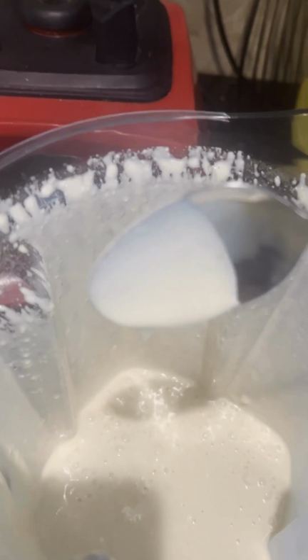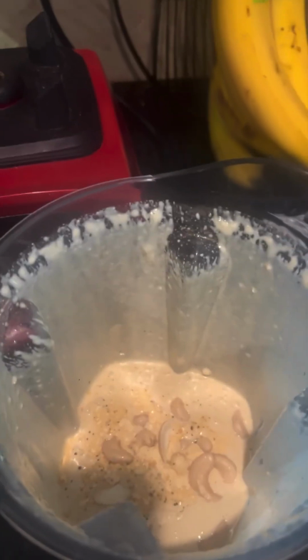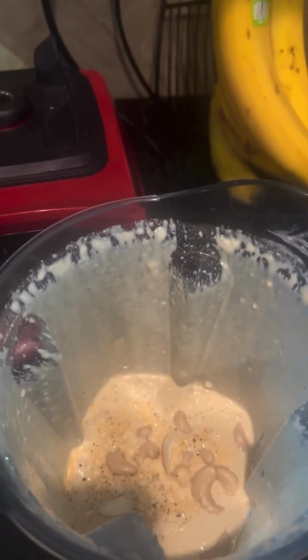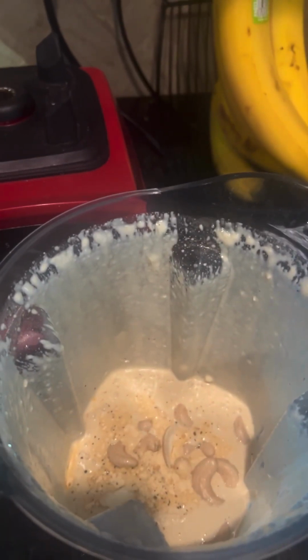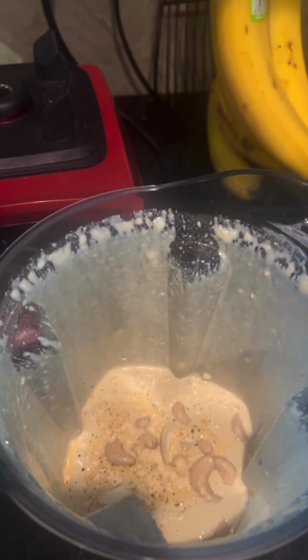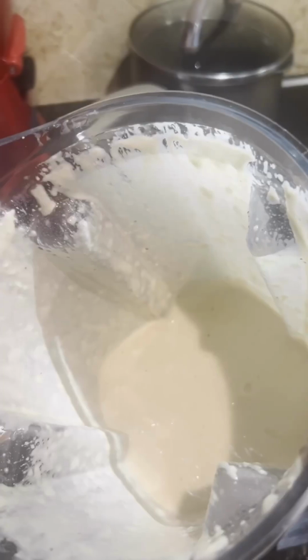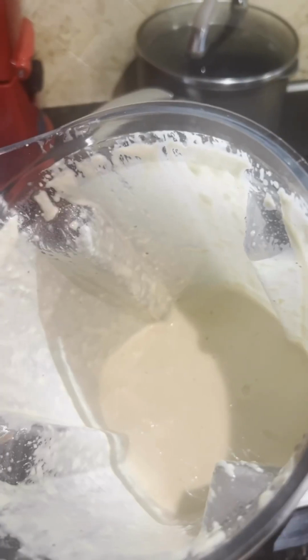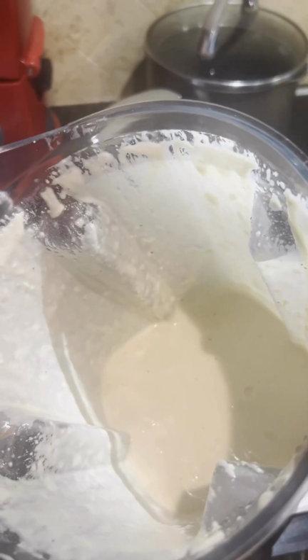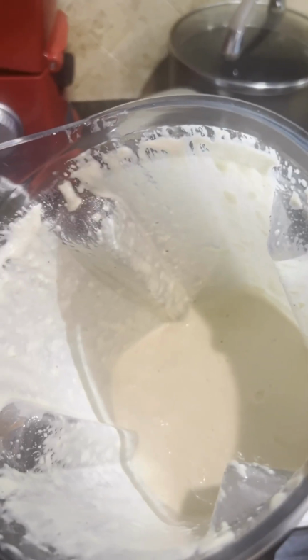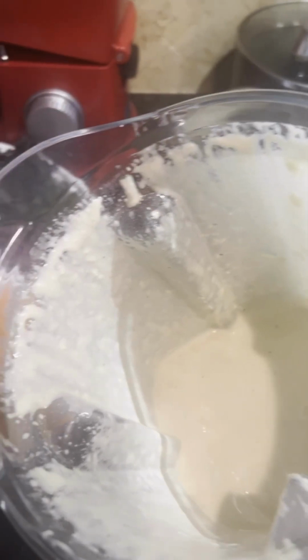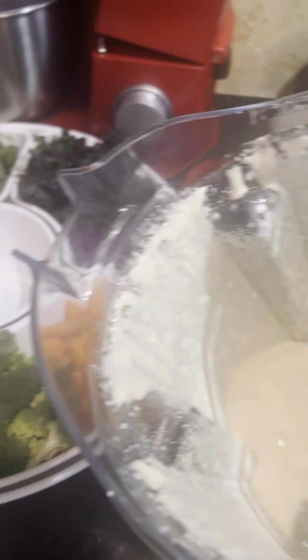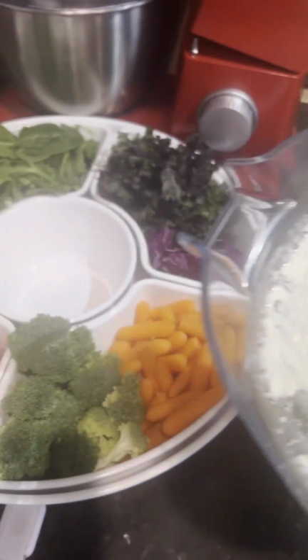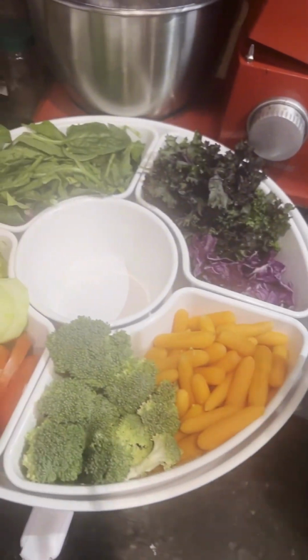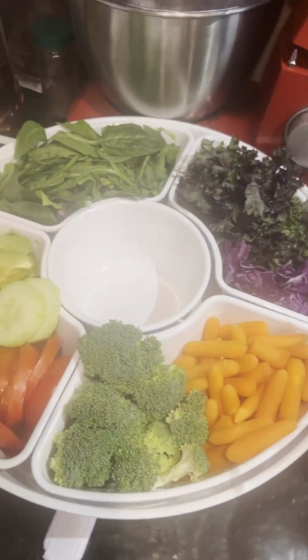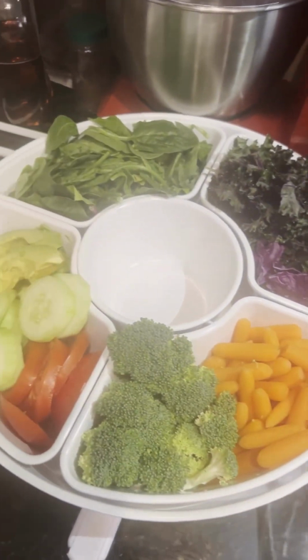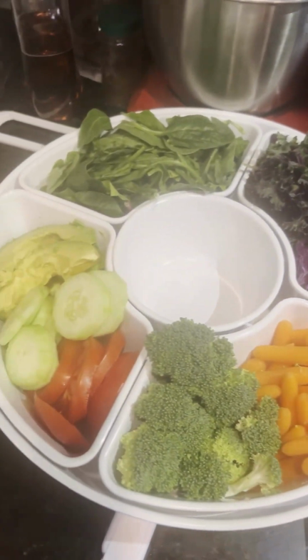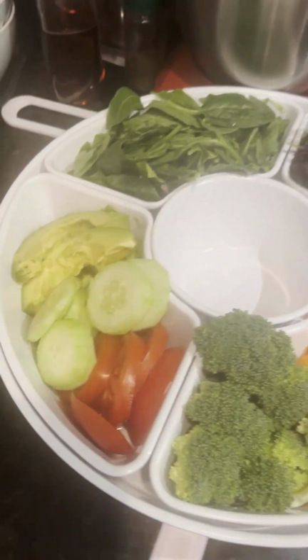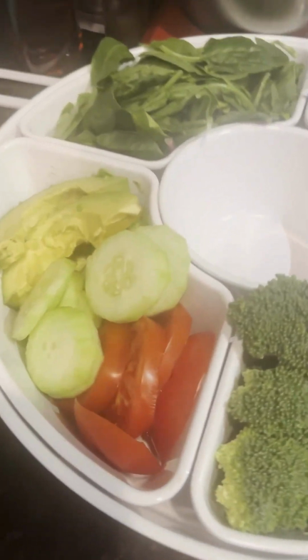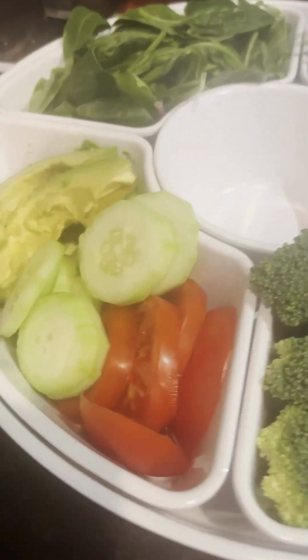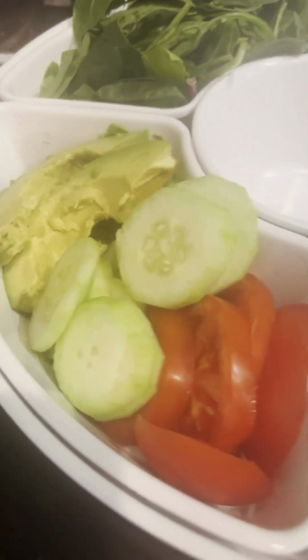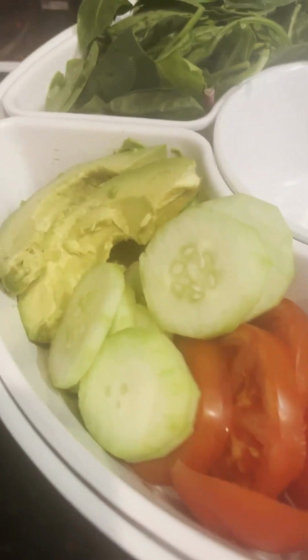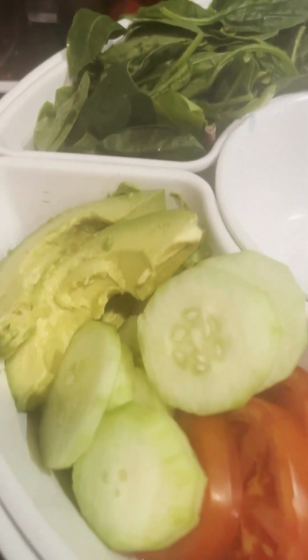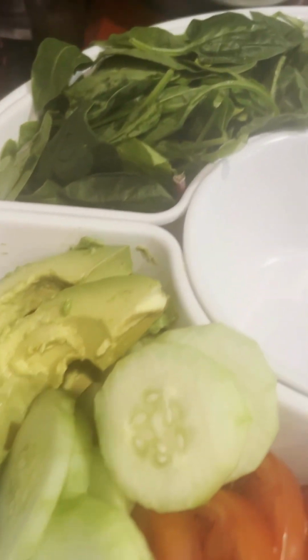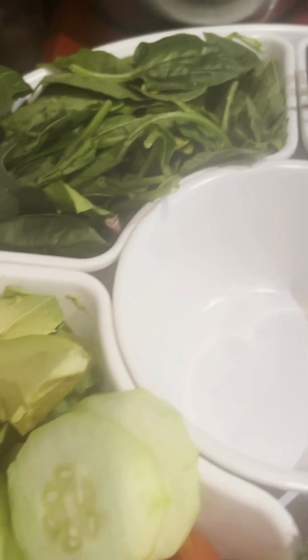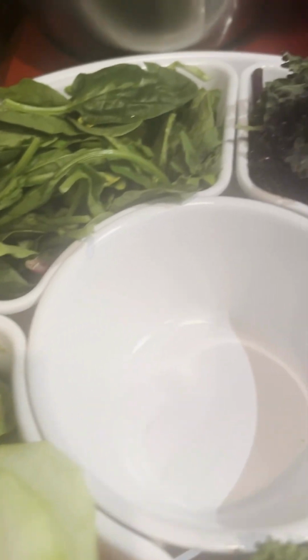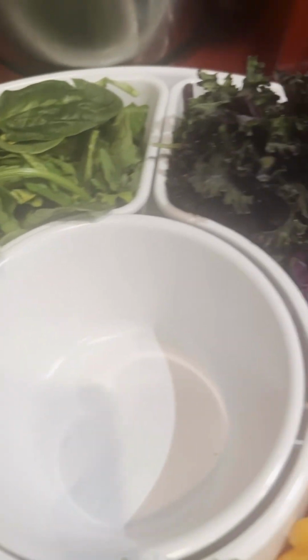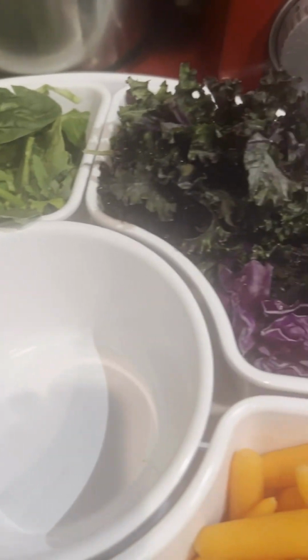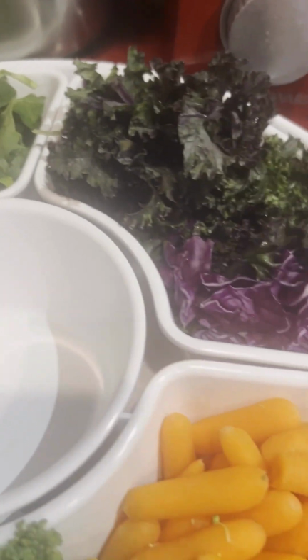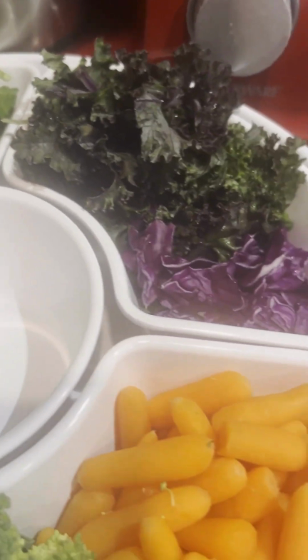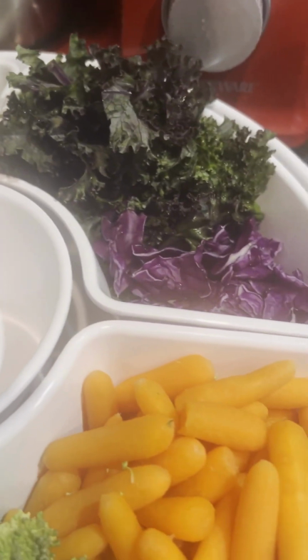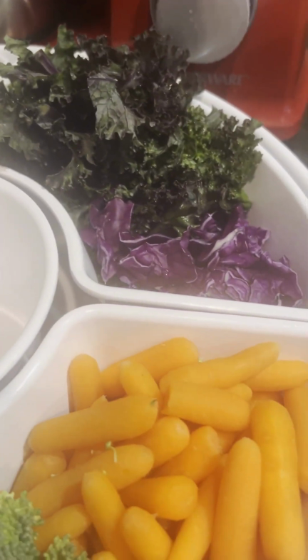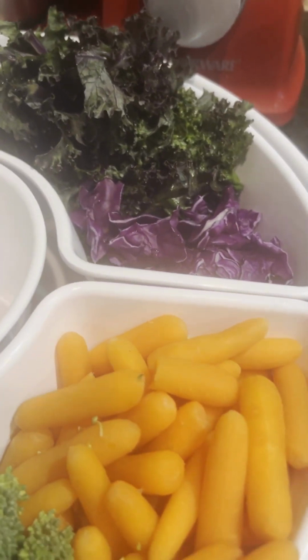It looks a little thin, so if you want to add more cashews you can, but I'm telling you it thickens up later — you don't have to do that. I went ahead and did that and it got really really thick, but you can always thin it out with a little bit of water or a little bit of lemon juice.